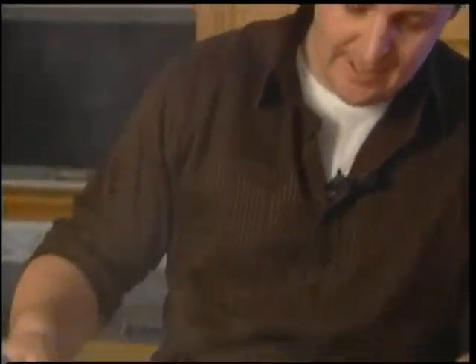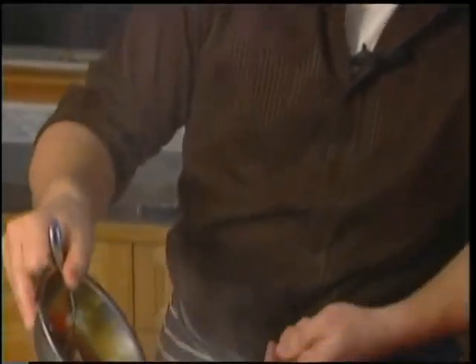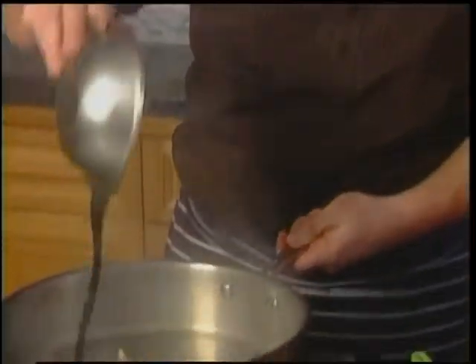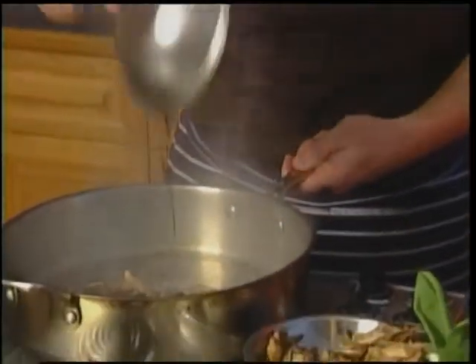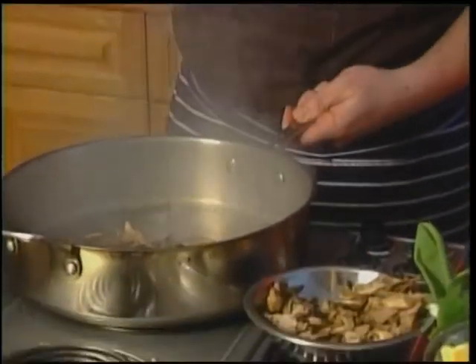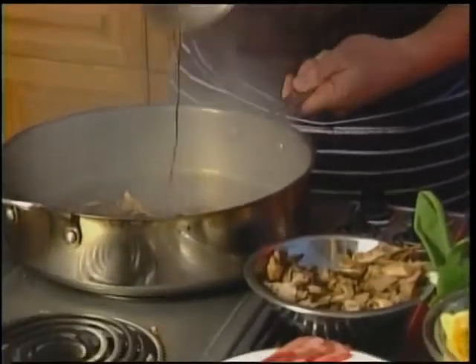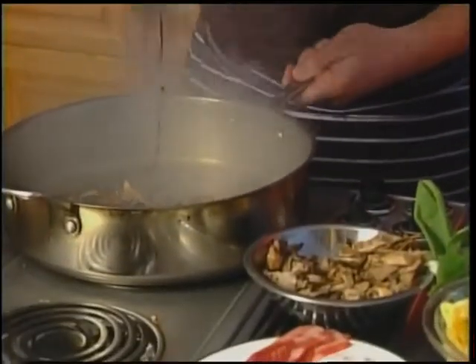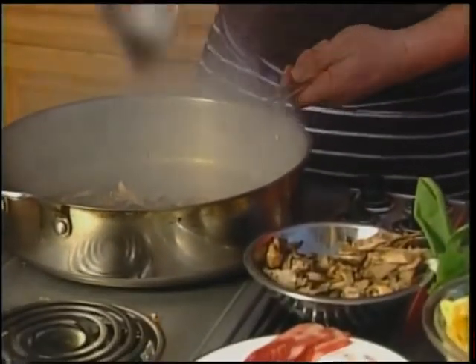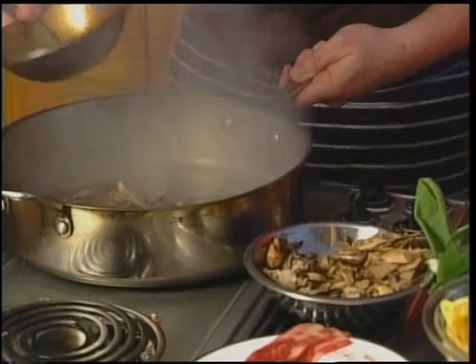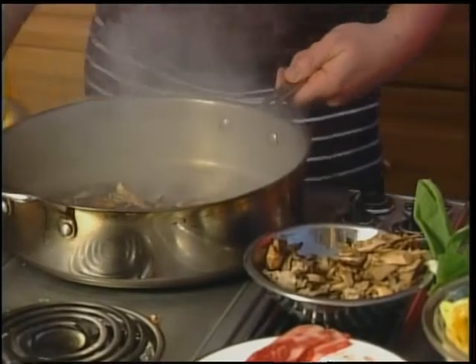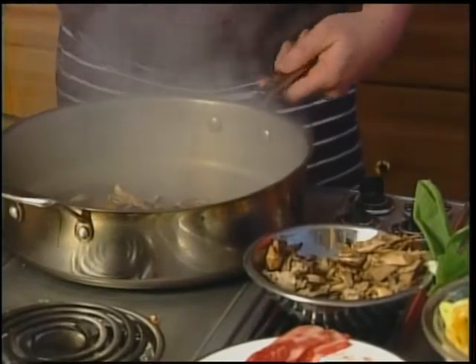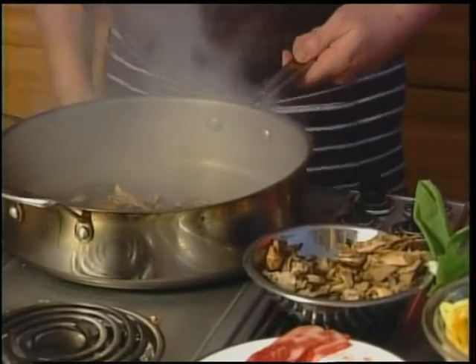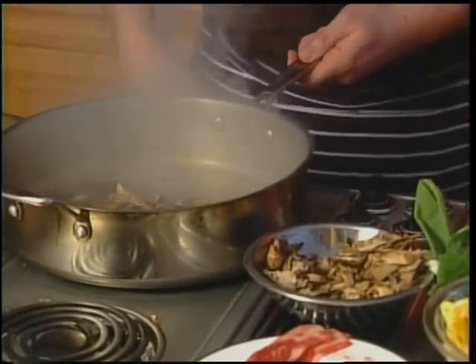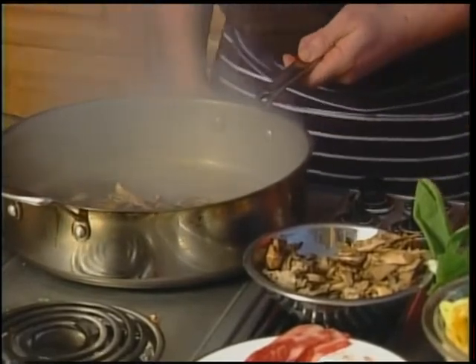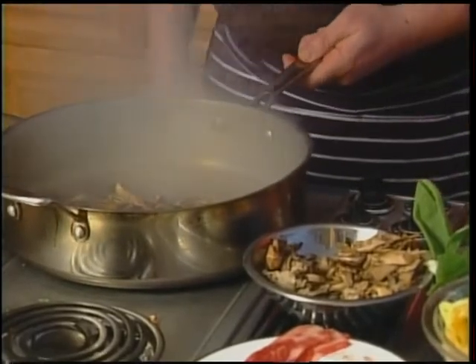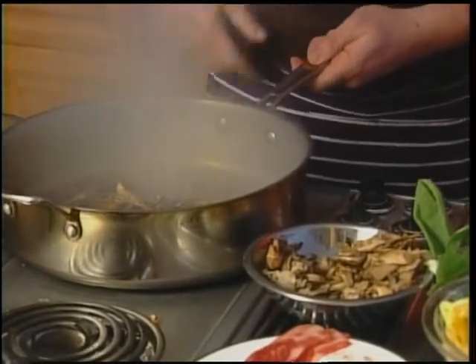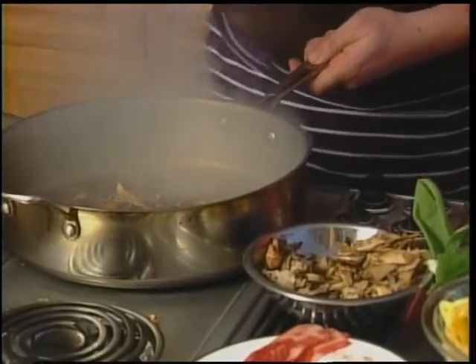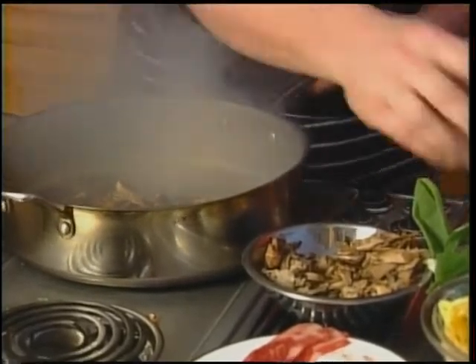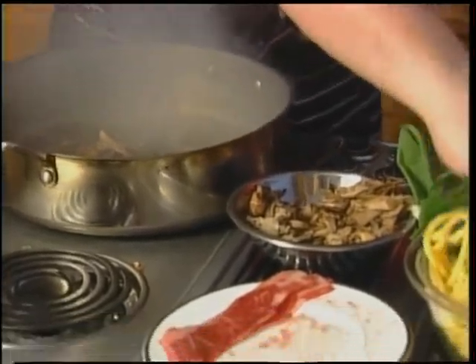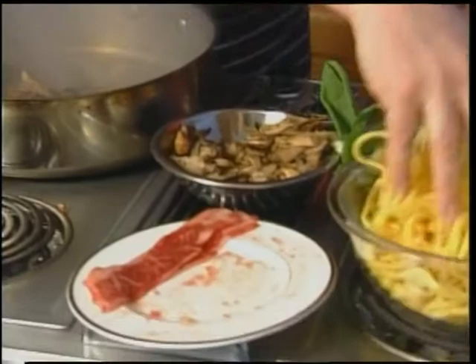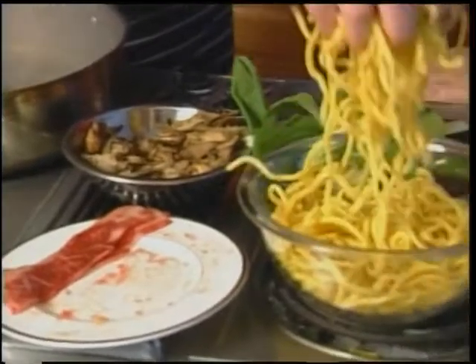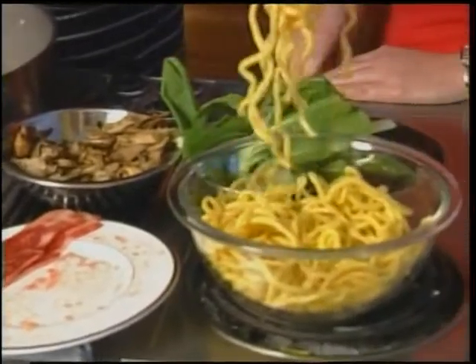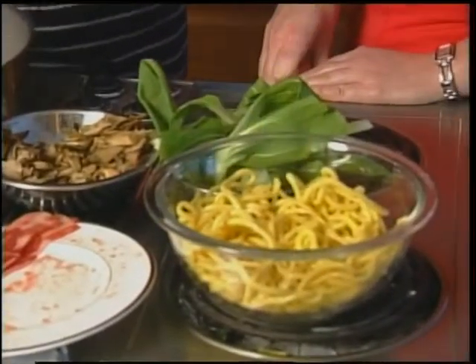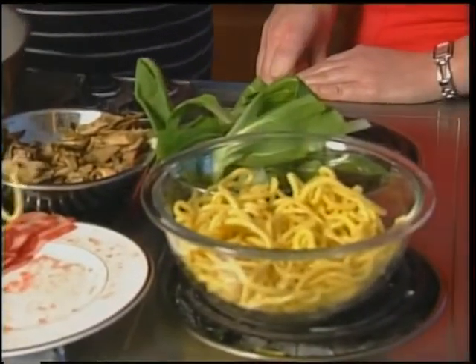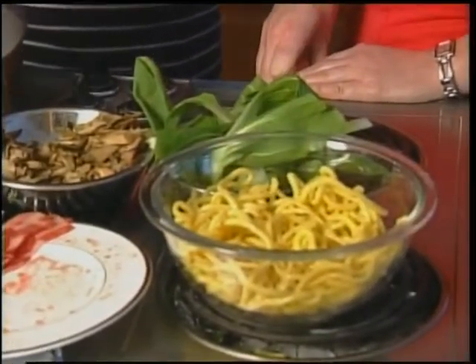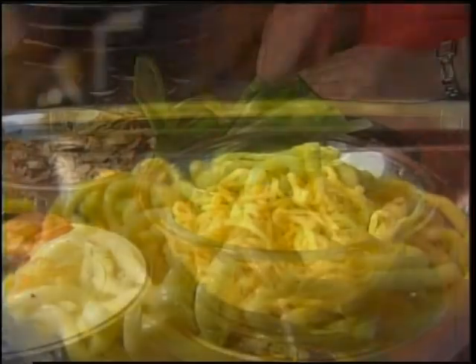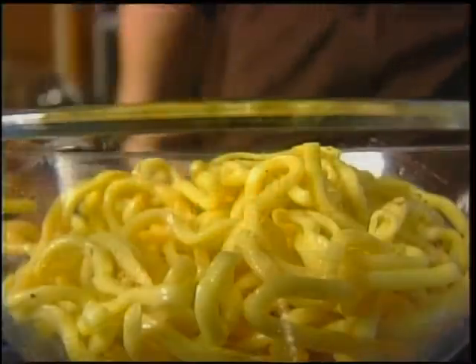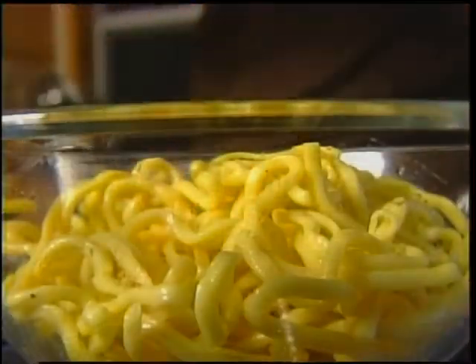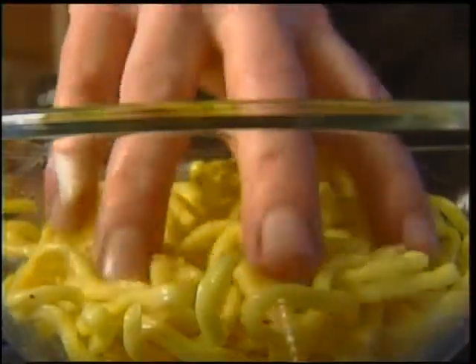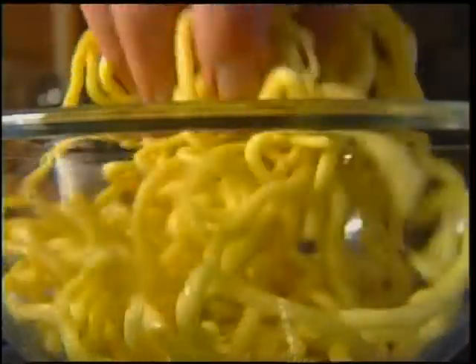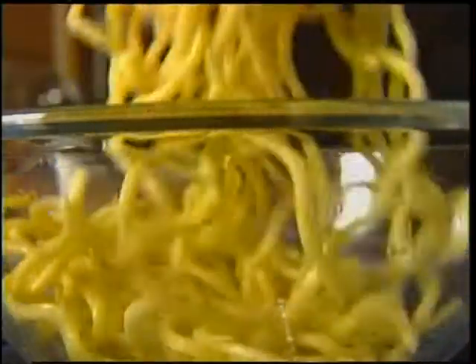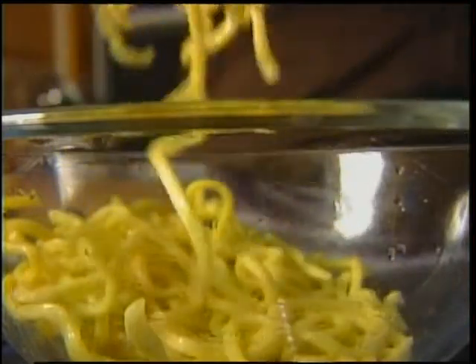The chili satay sauce gives it some heat. And the kecap manis gives it a really nice sweet, rich flavor. Kecap manis is a staple in my kitchen — it's a very sweet soy sauce. So I'm just putting on some fresh egg noodles.